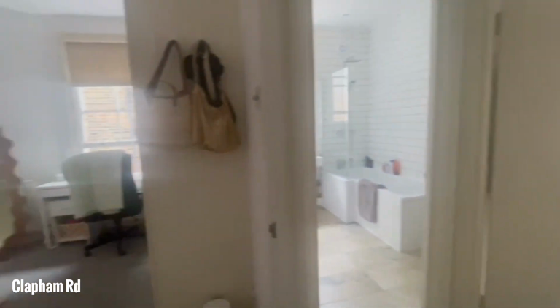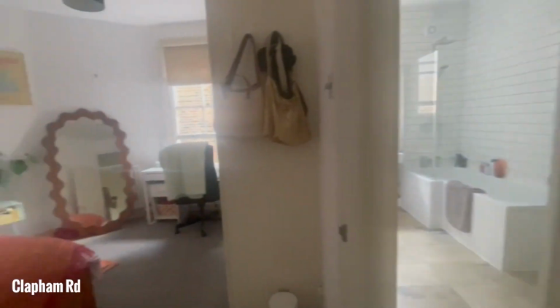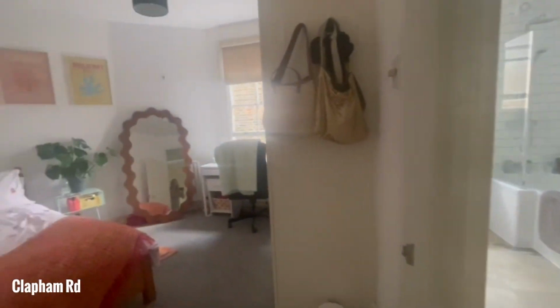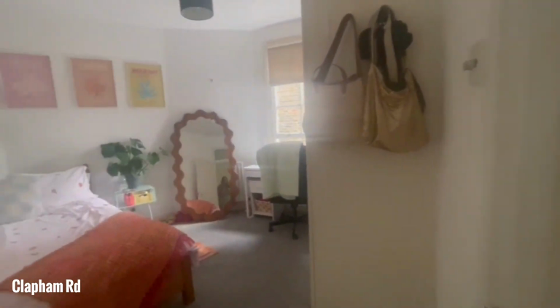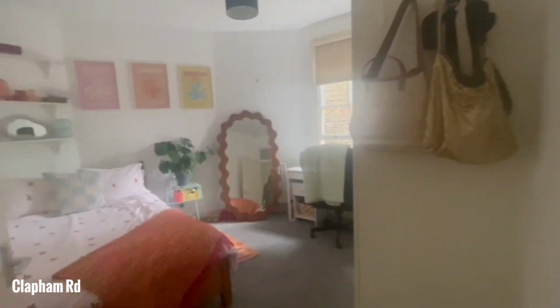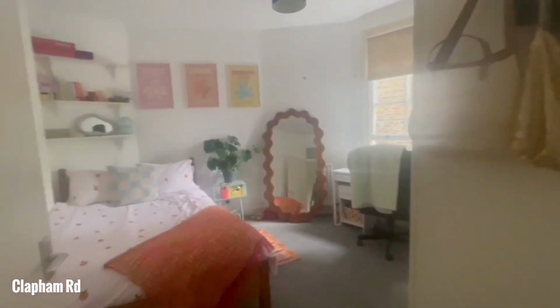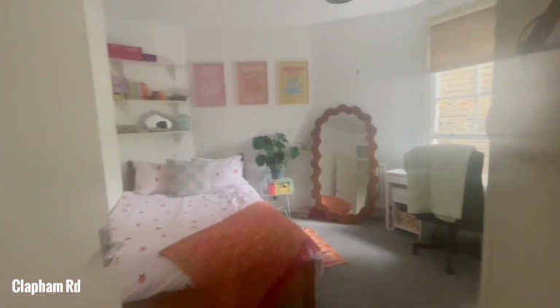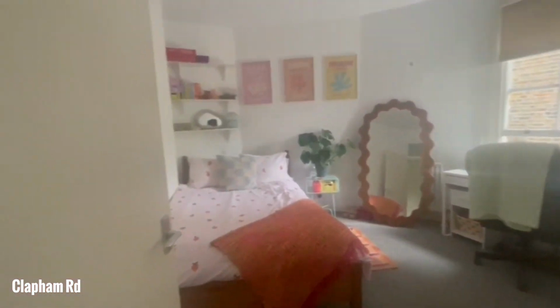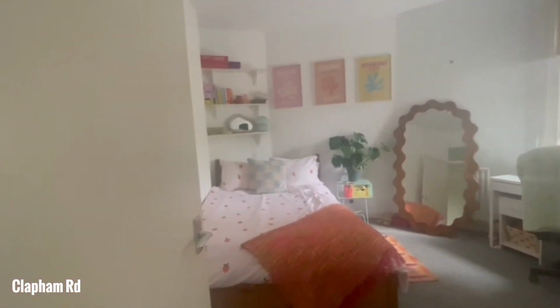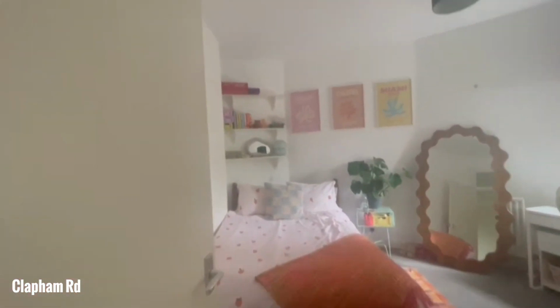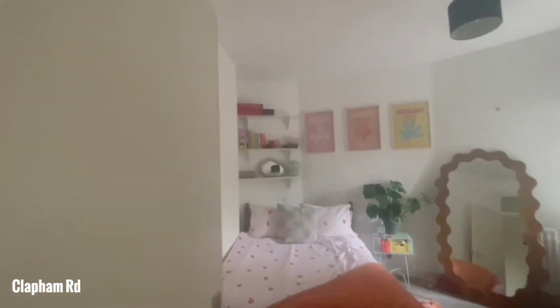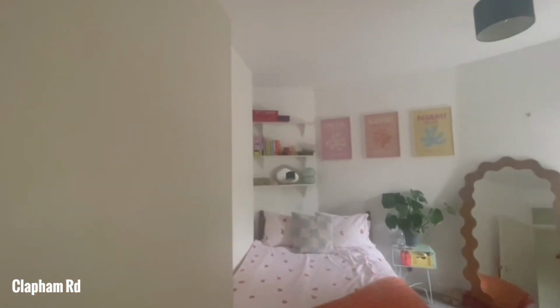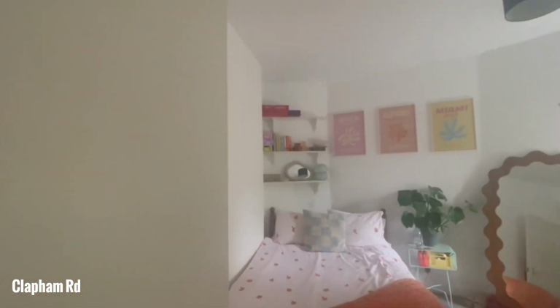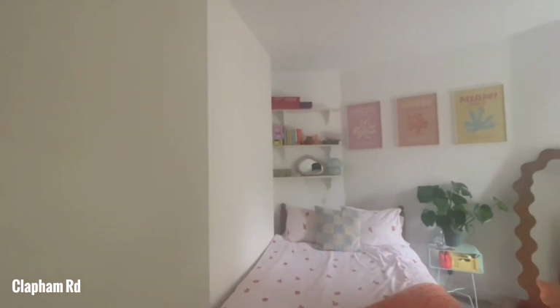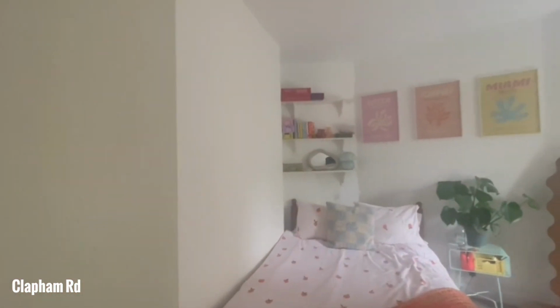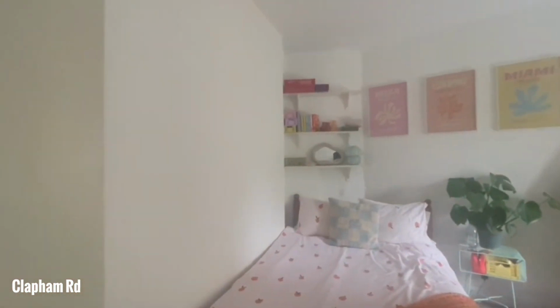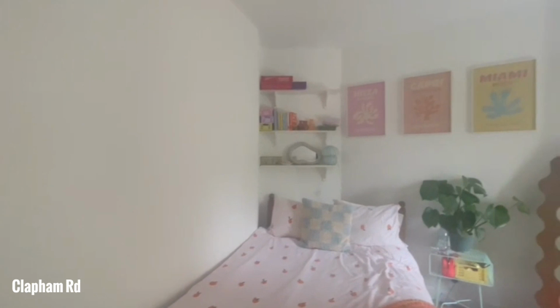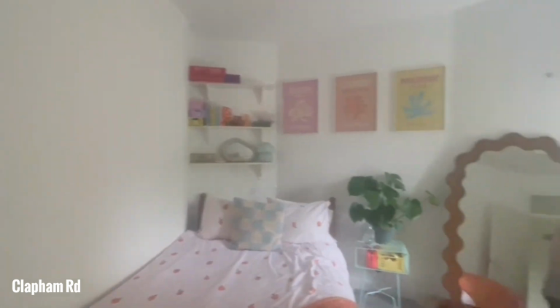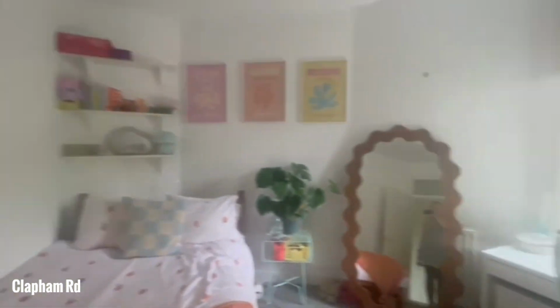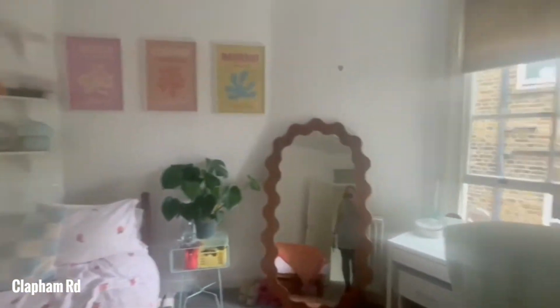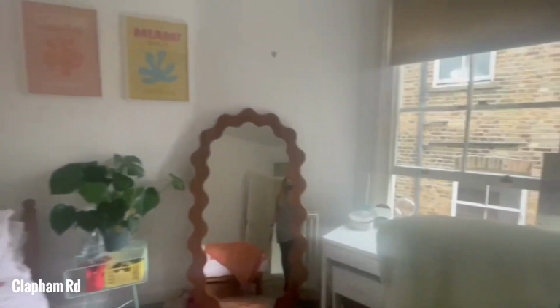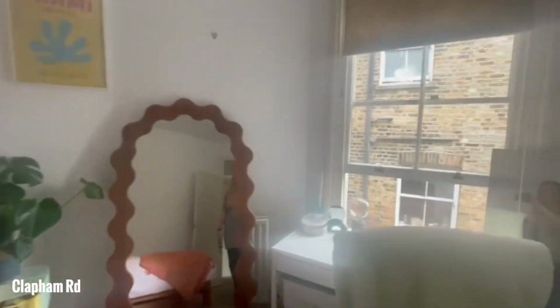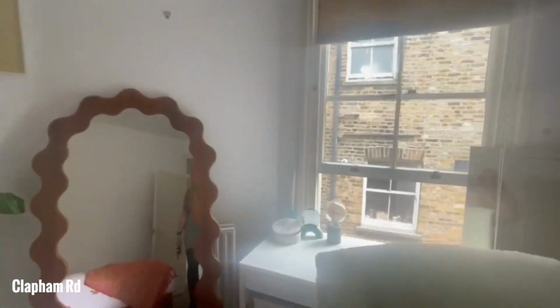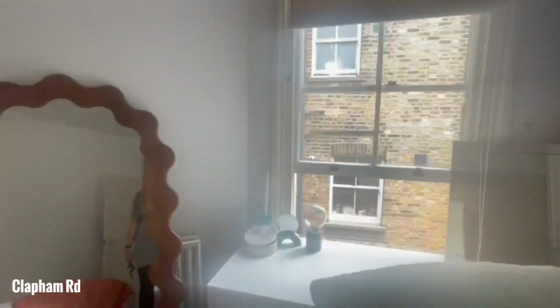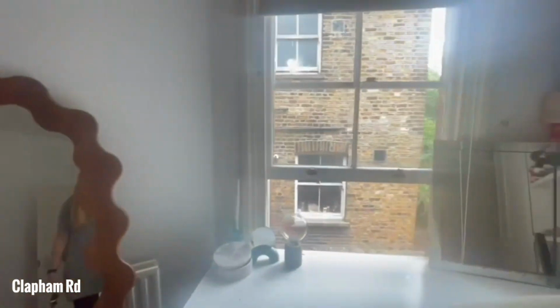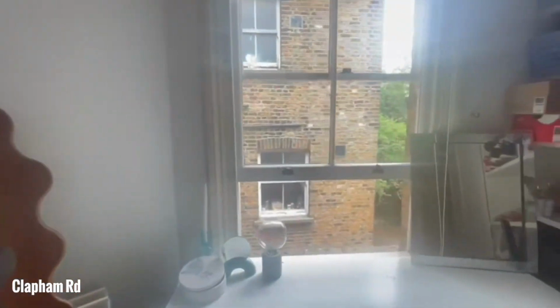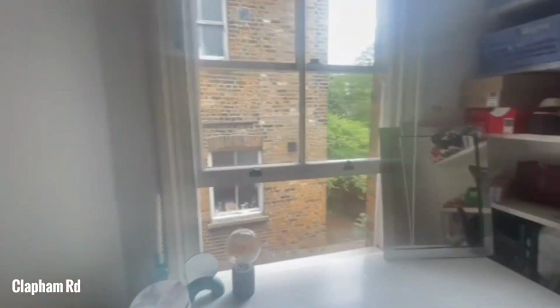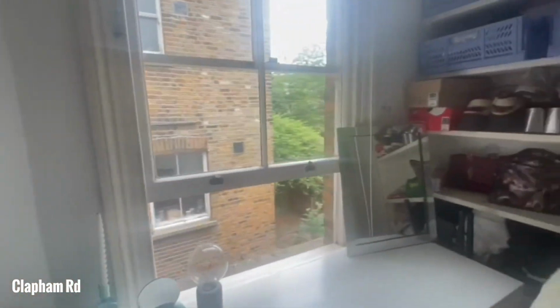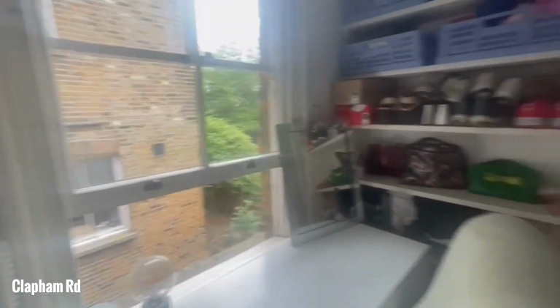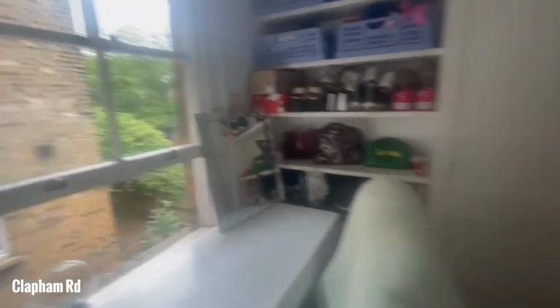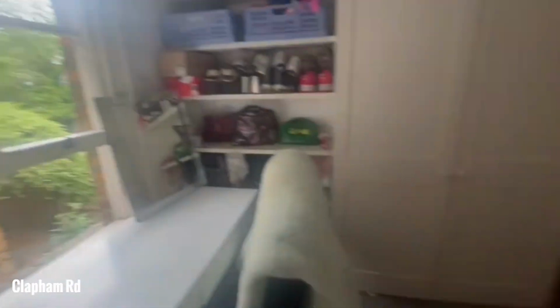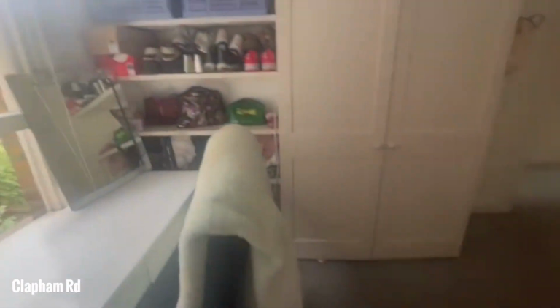We've got the second bedroom in here — again, a really good sized double bedroom. There's plenty of space for a desk in here as well as storage.